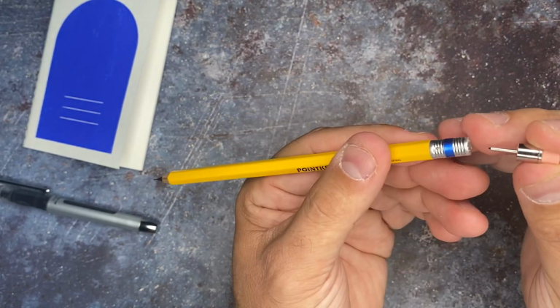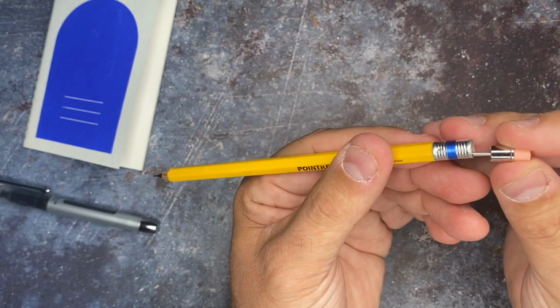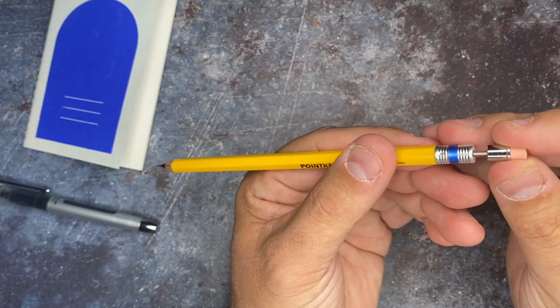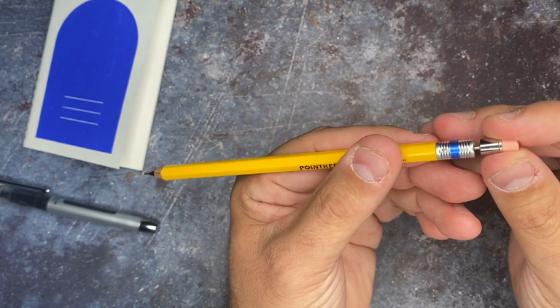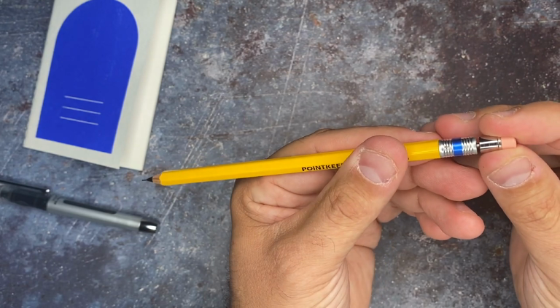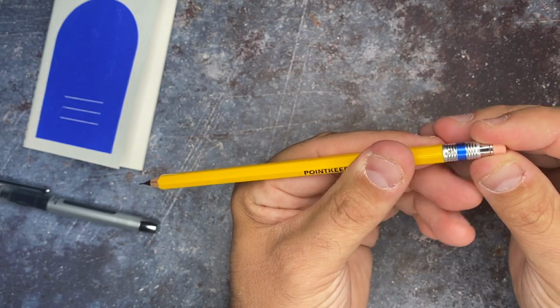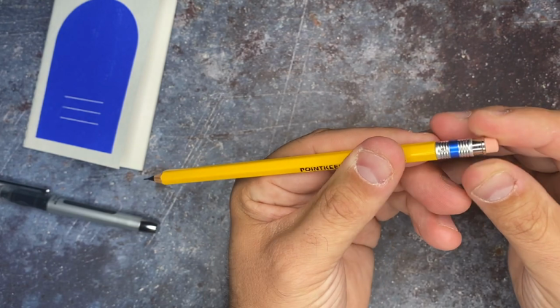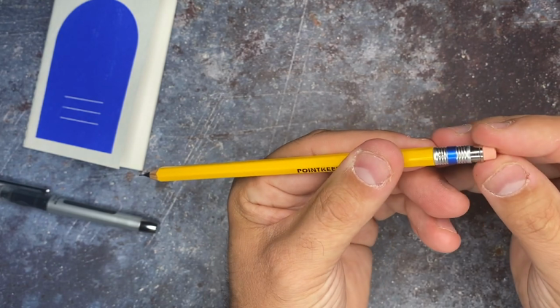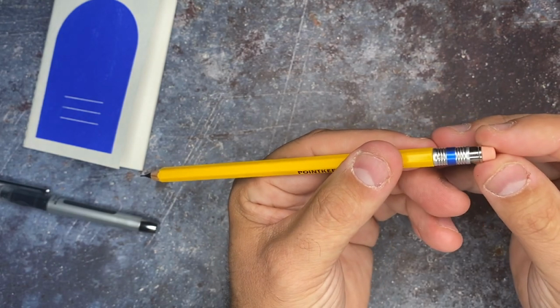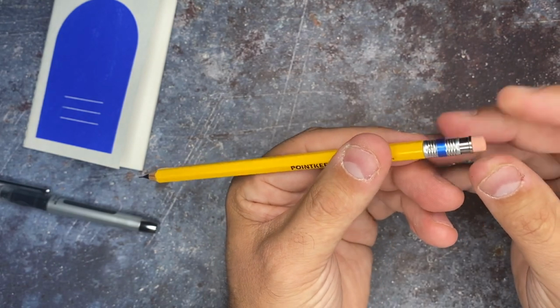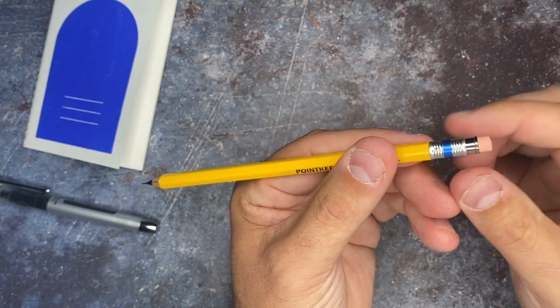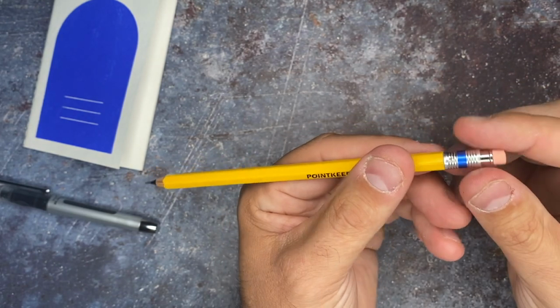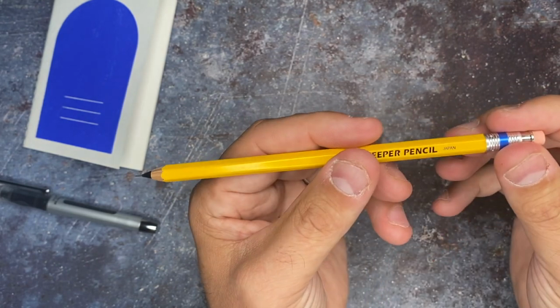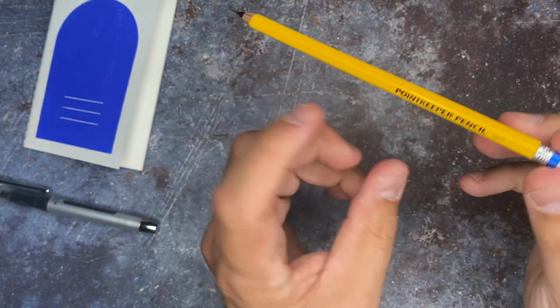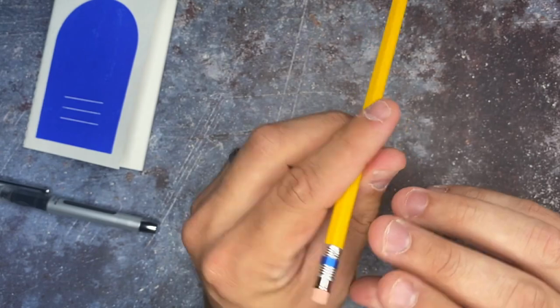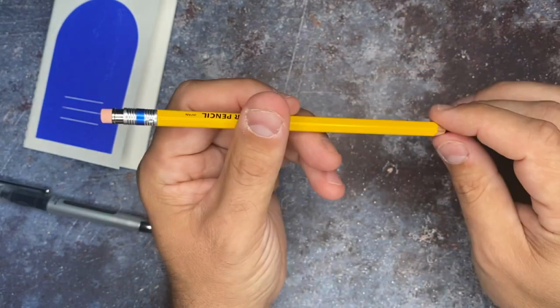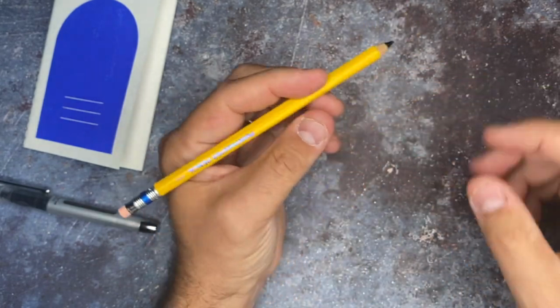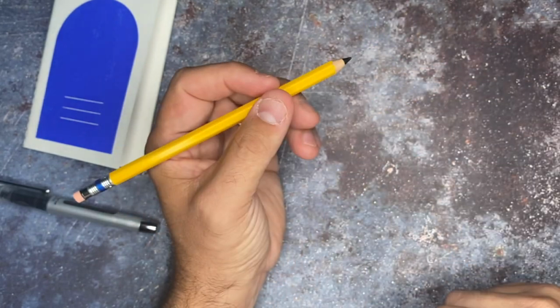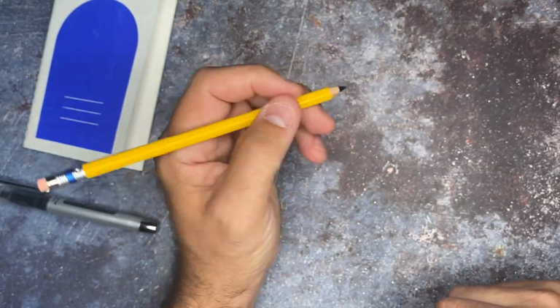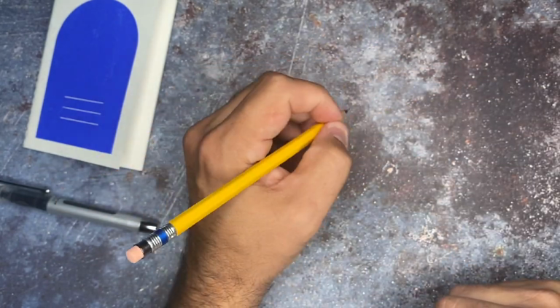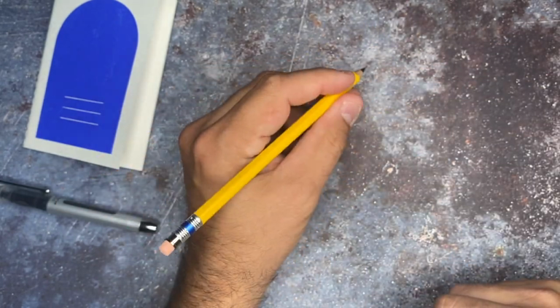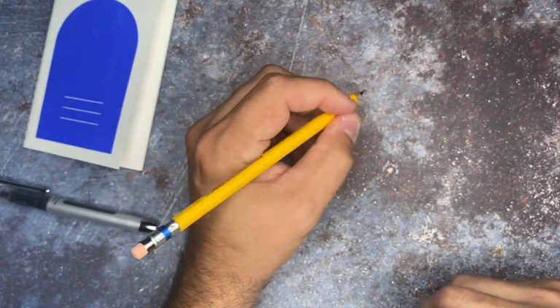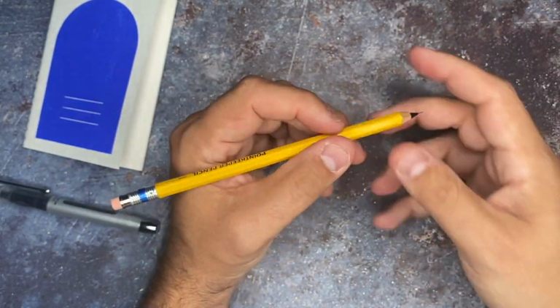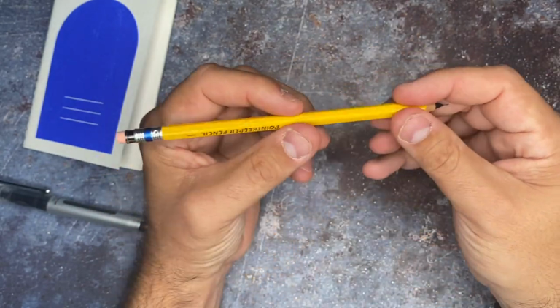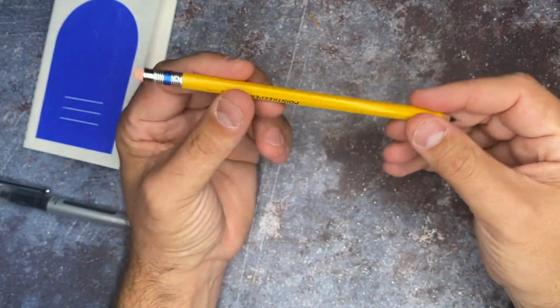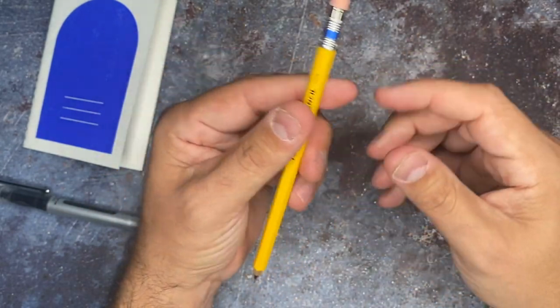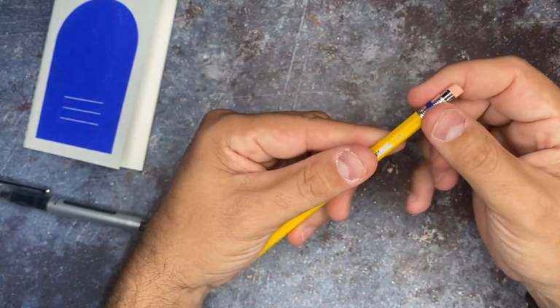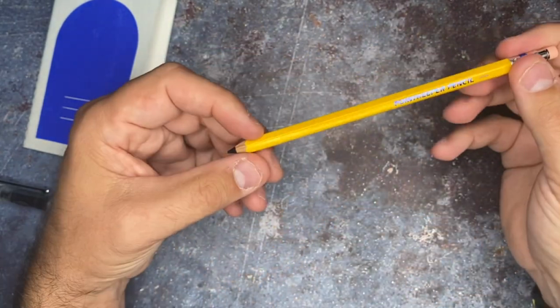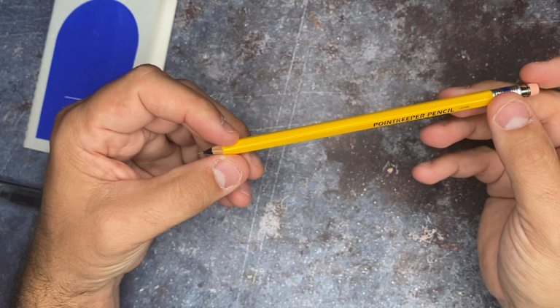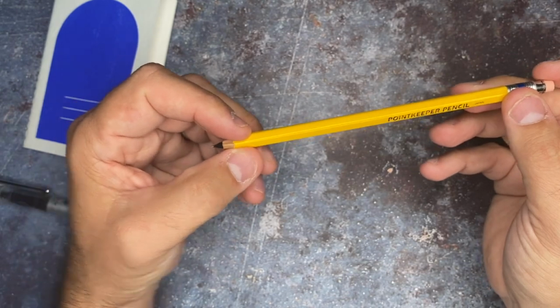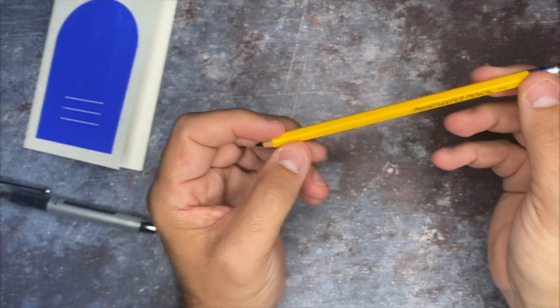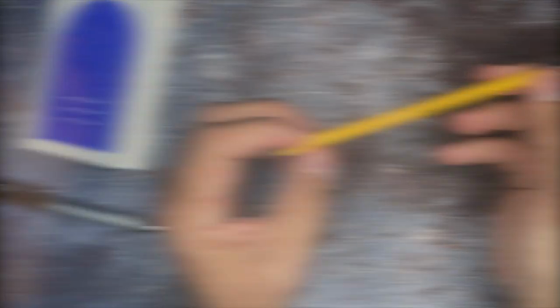You can refill this in the back with proper lead — pop it inside of there — and then this slides right back on. And you have your eraser here too. So if you see me using this in the future, which I know I will be, you will know where I got it from now.